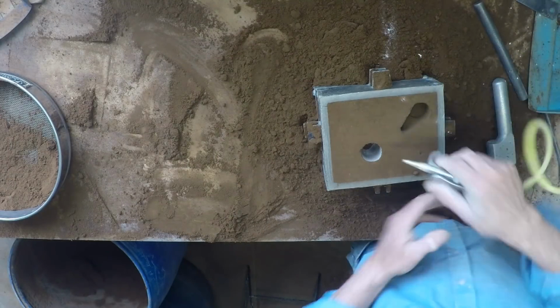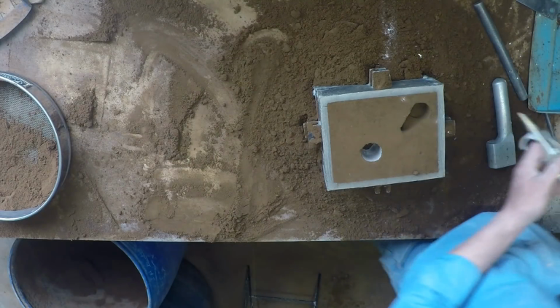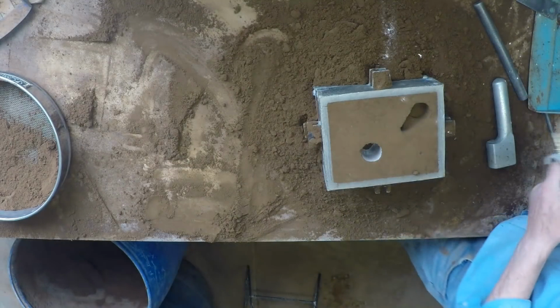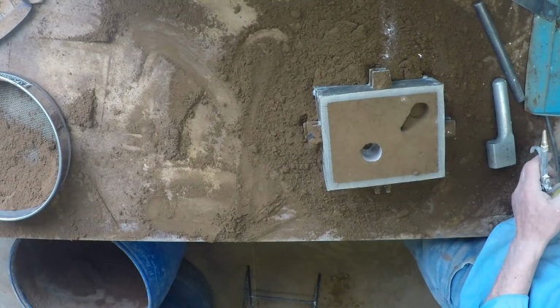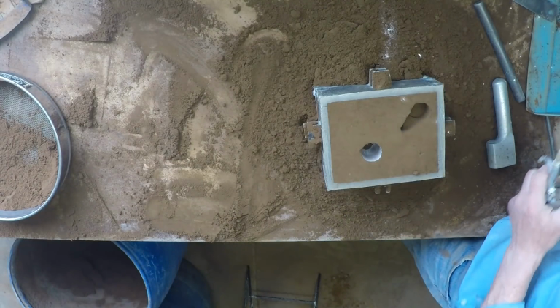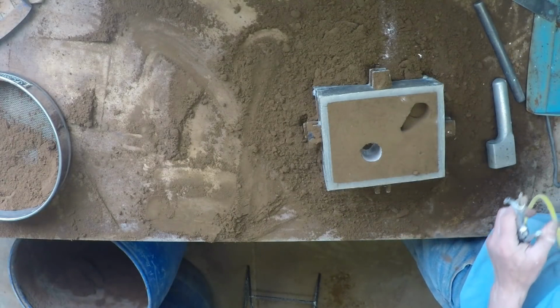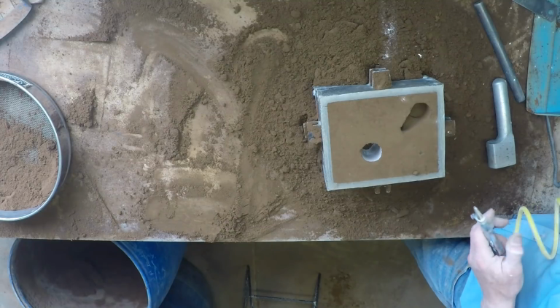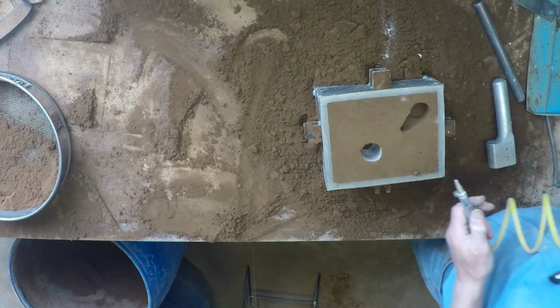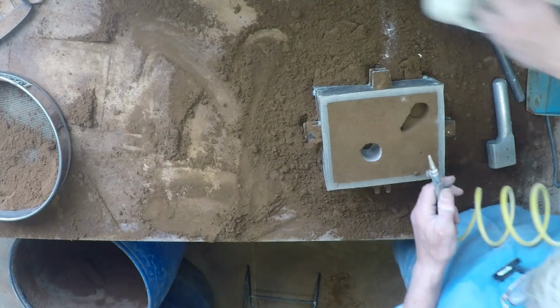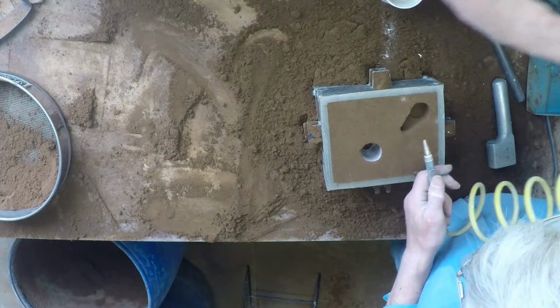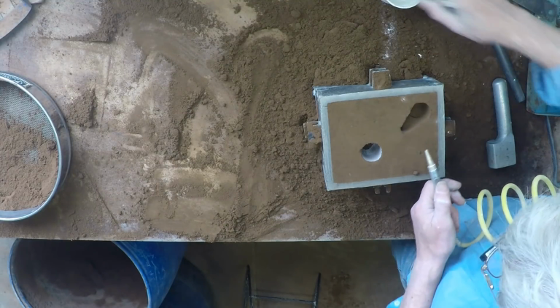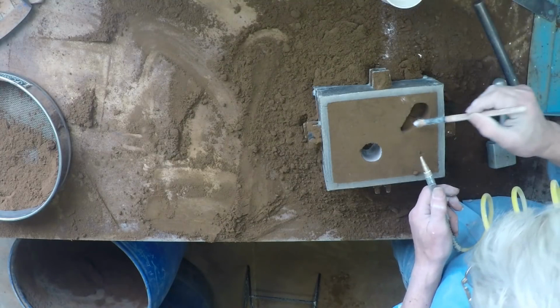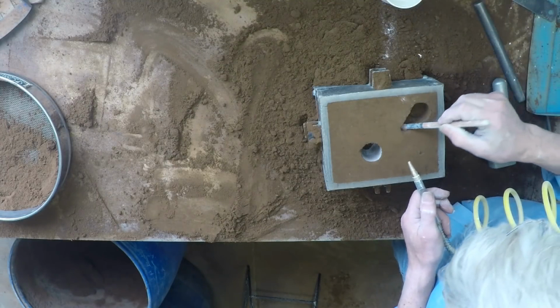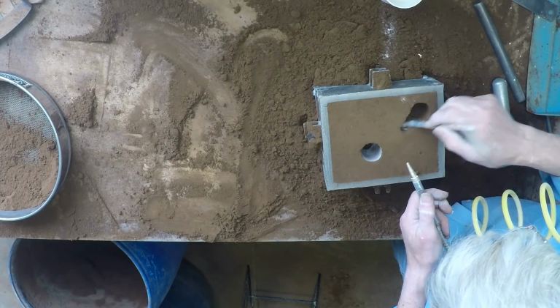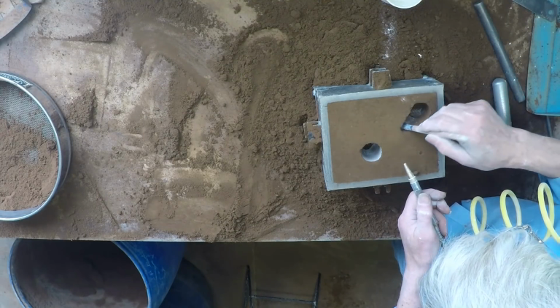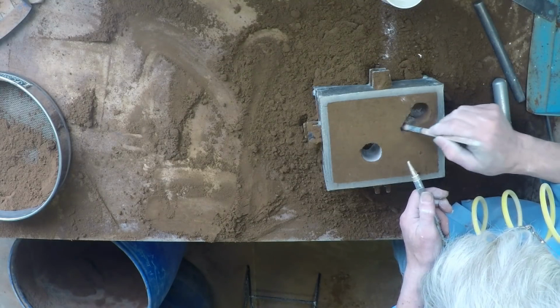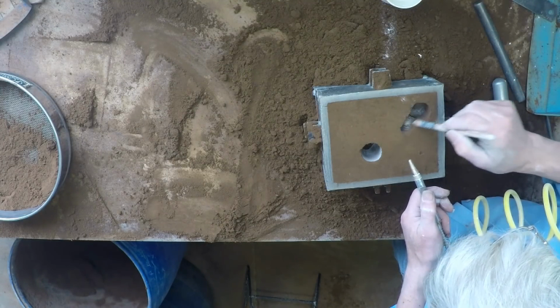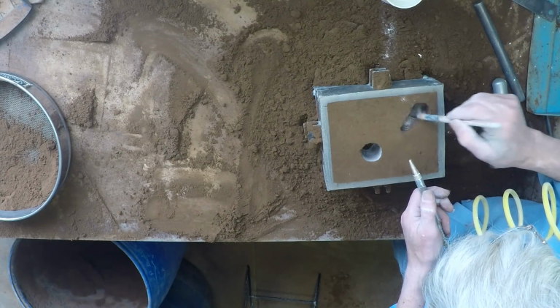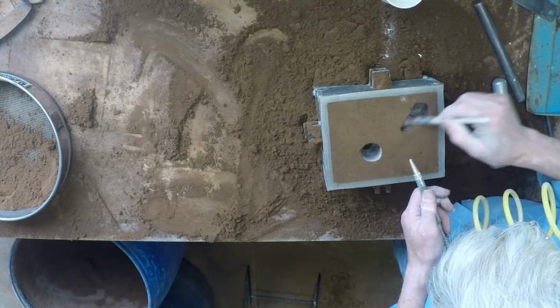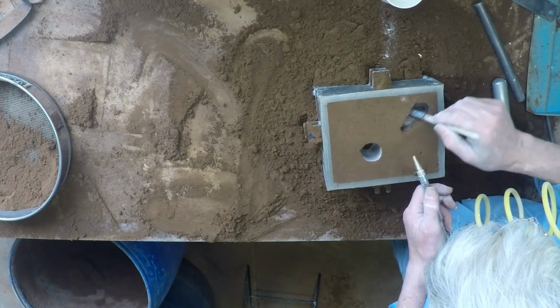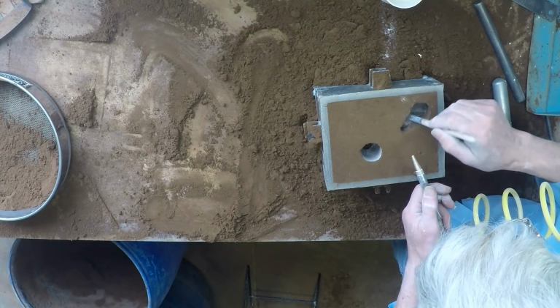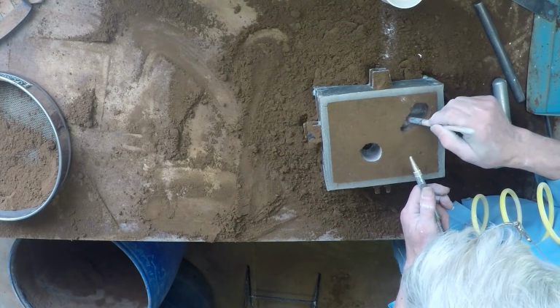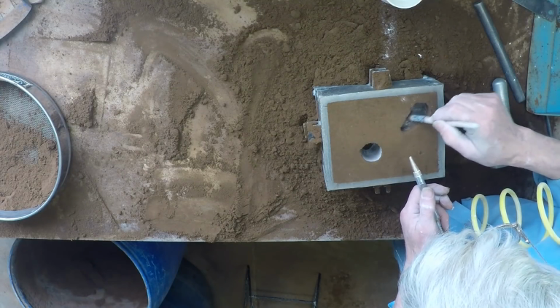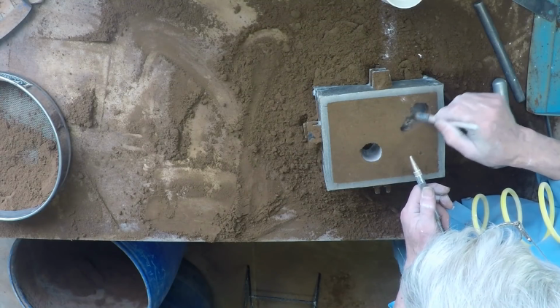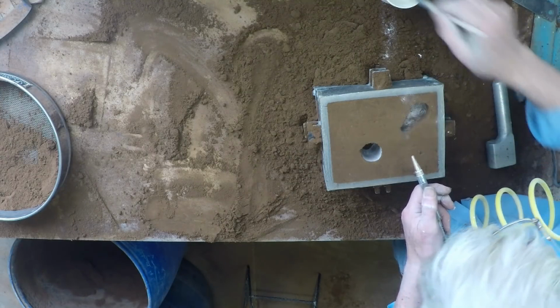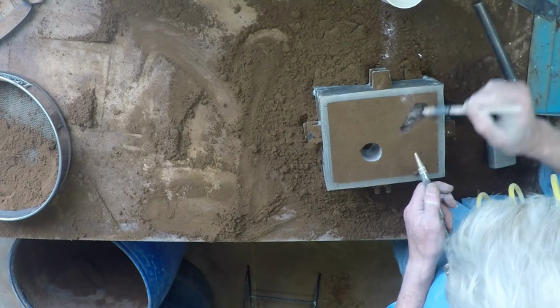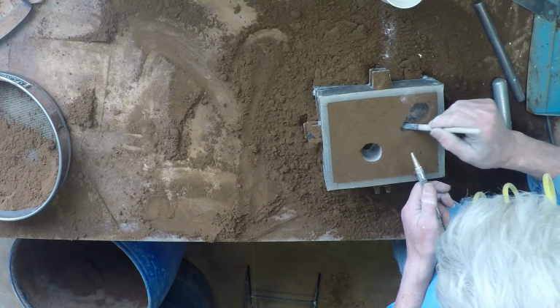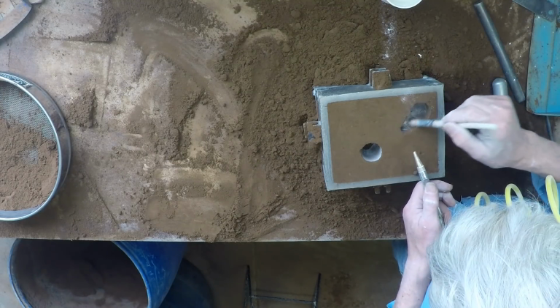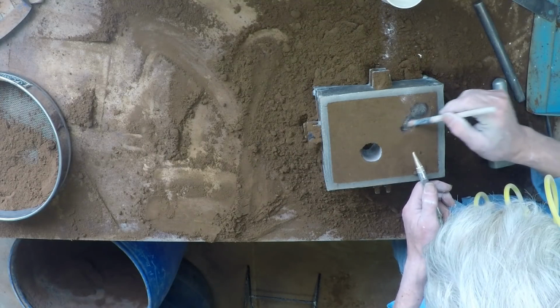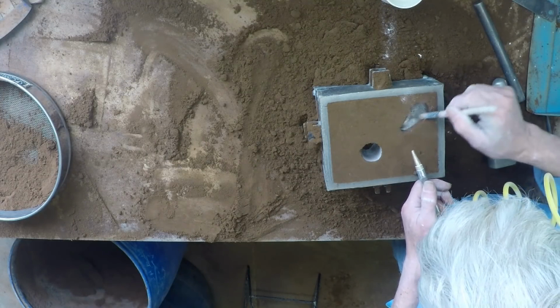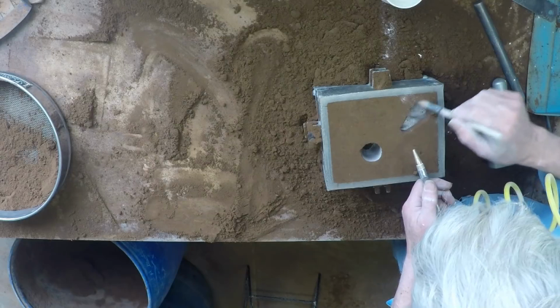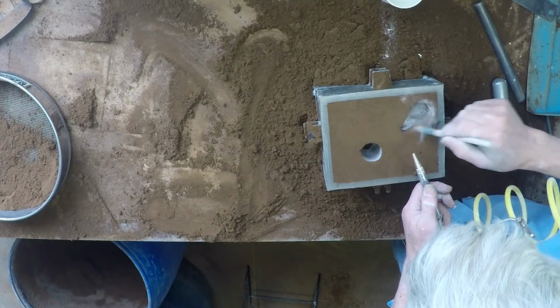There it goes. Now I'll just radius the junction. That's it.